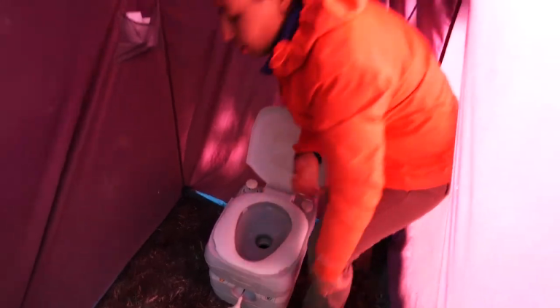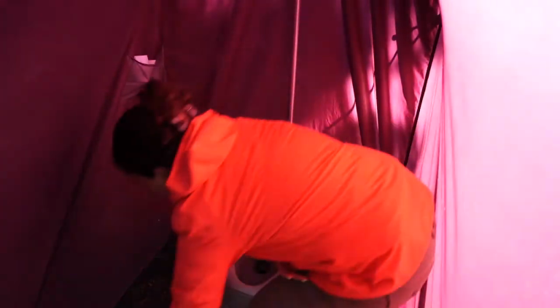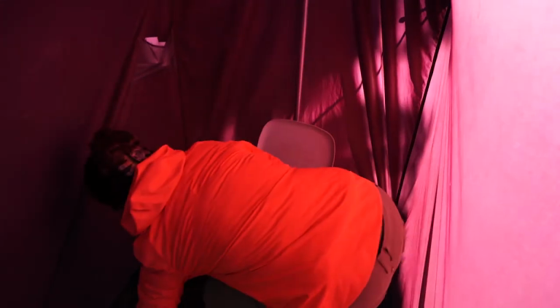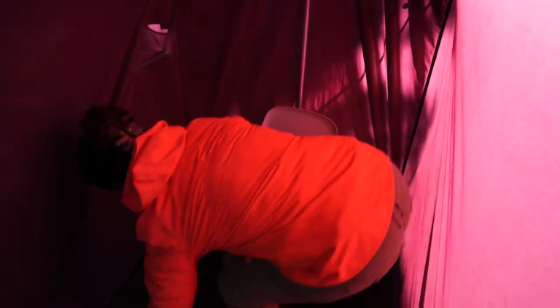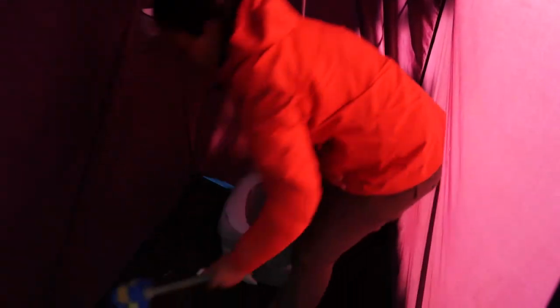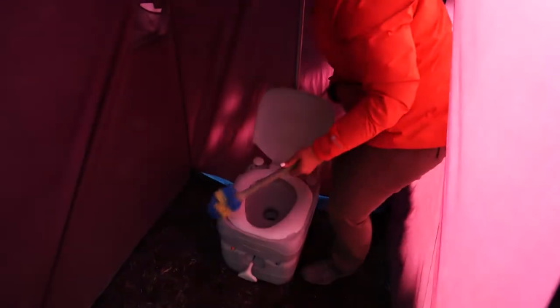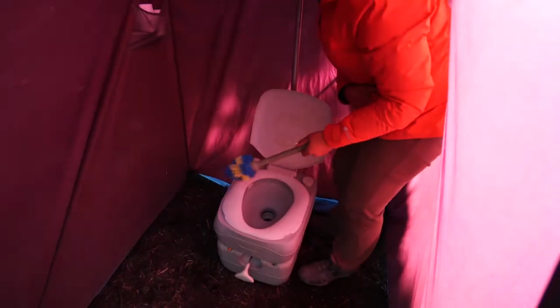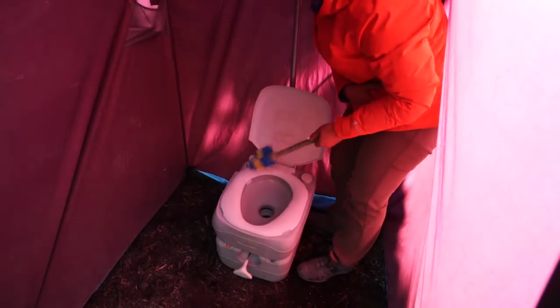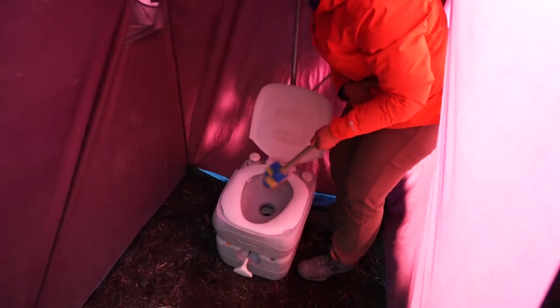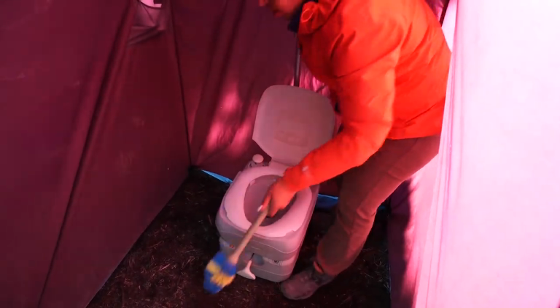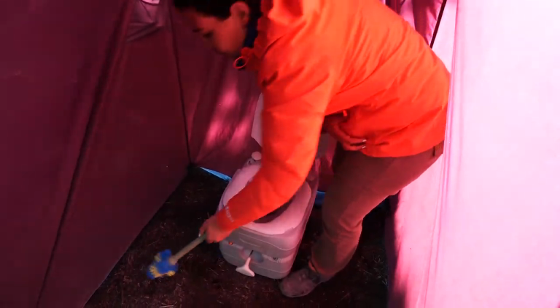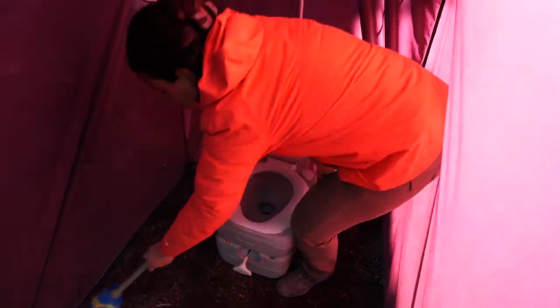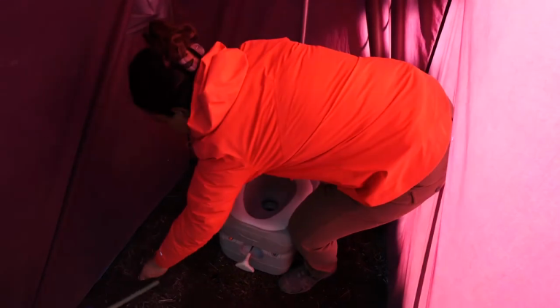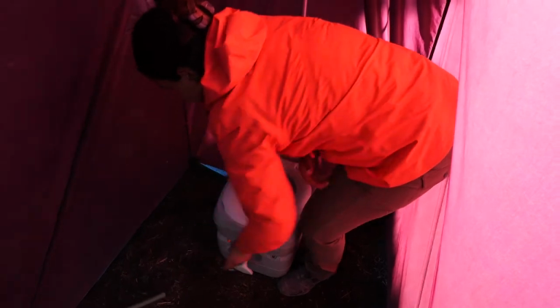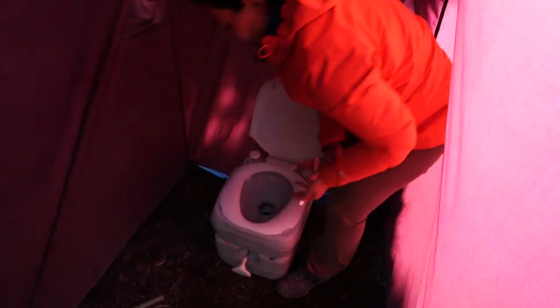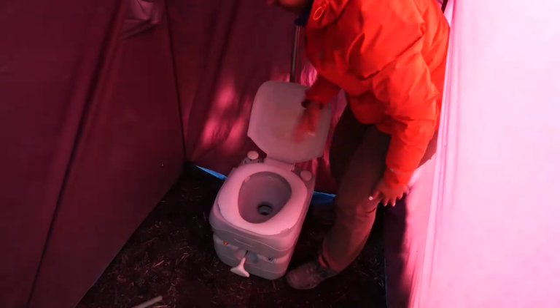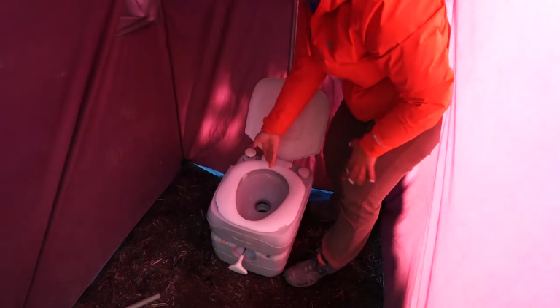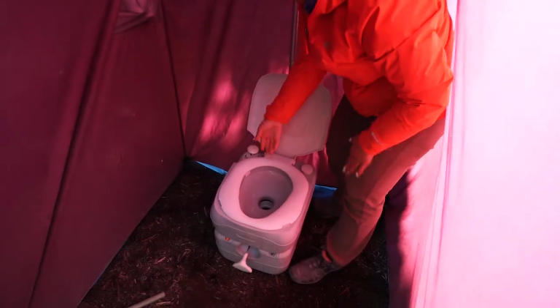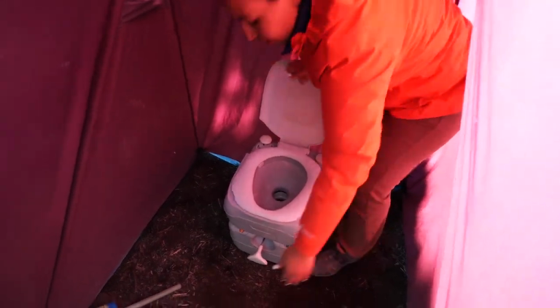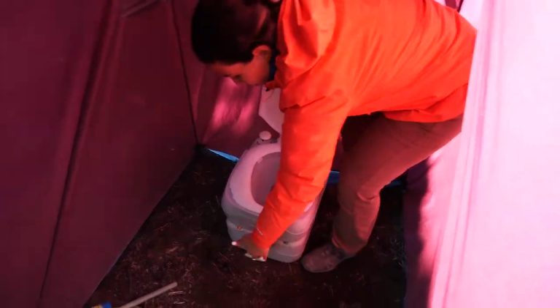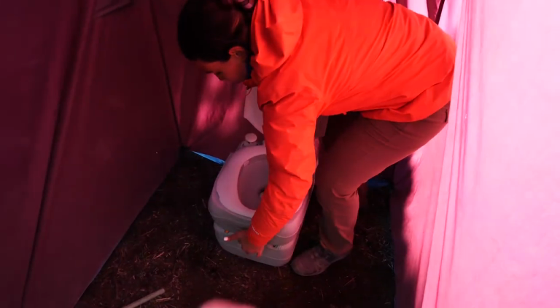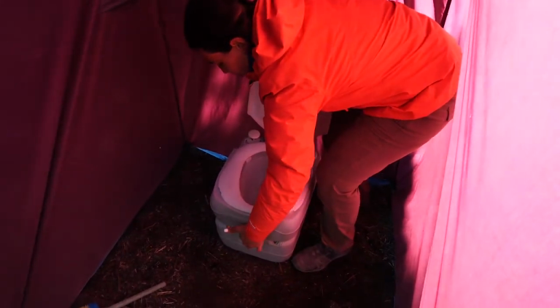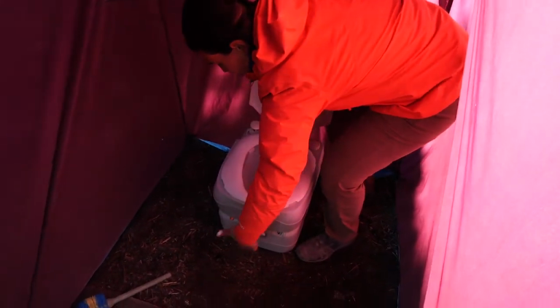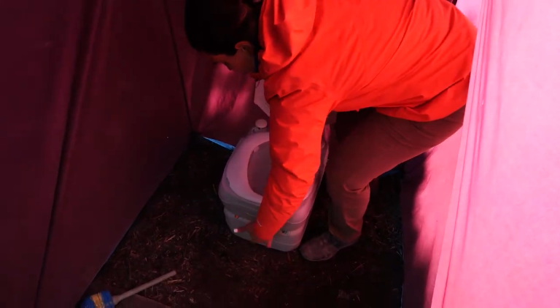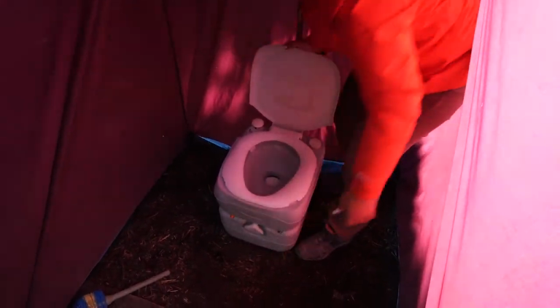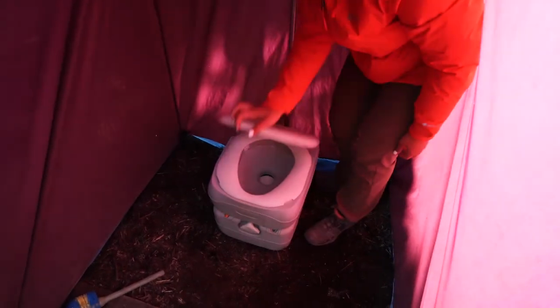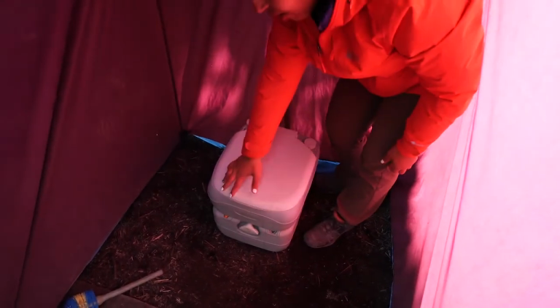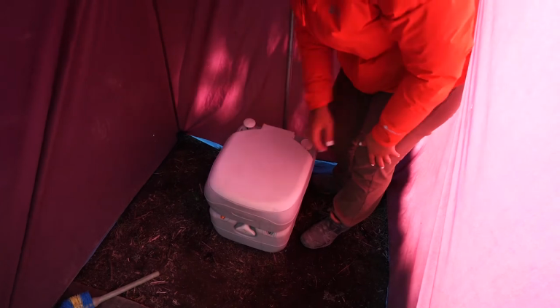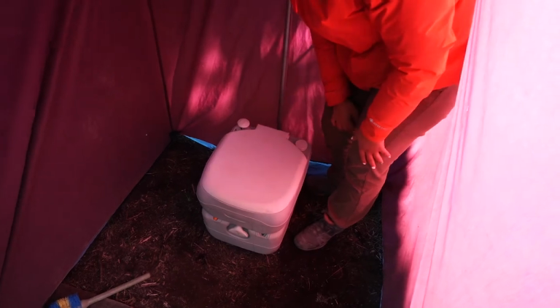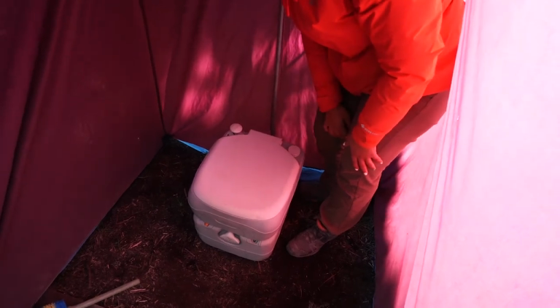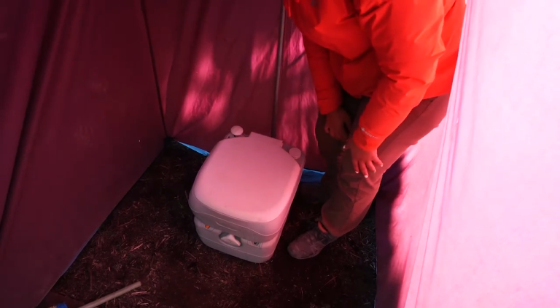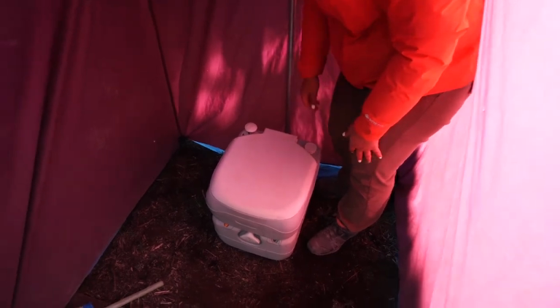They also have a scrubbing brush. You usually want to lift the lid before you use it, obviously. Once you've cleaned it, you just close the lid back down.